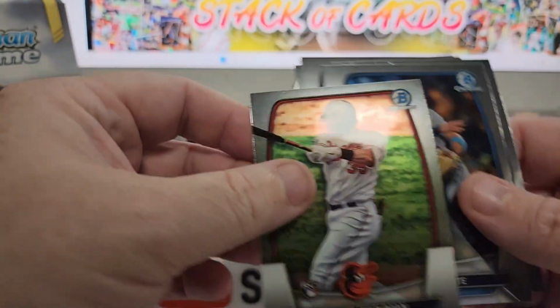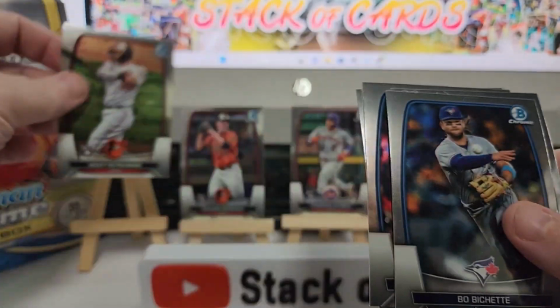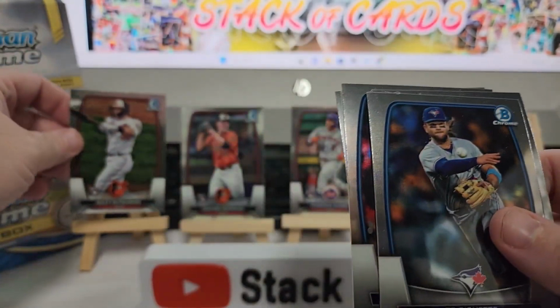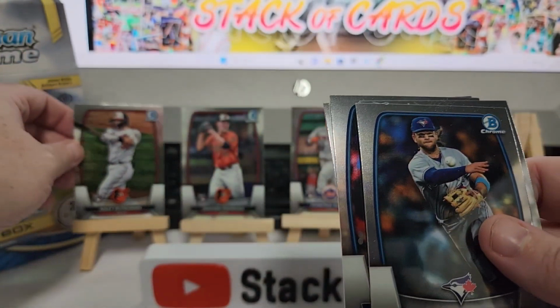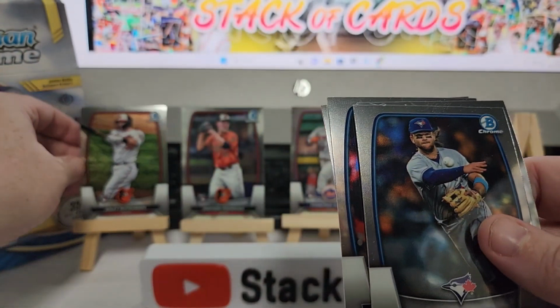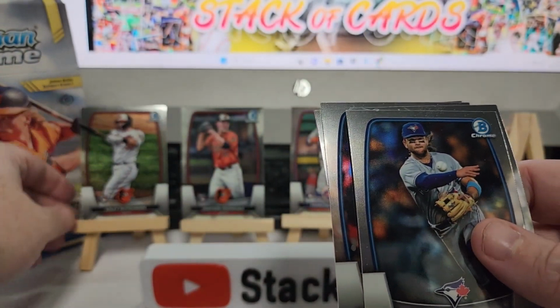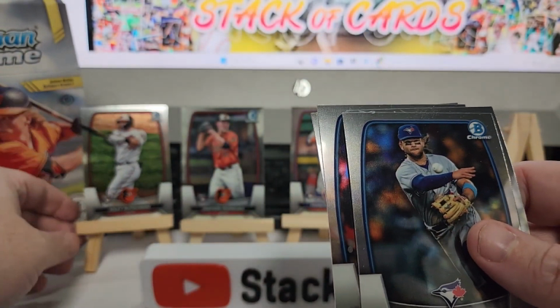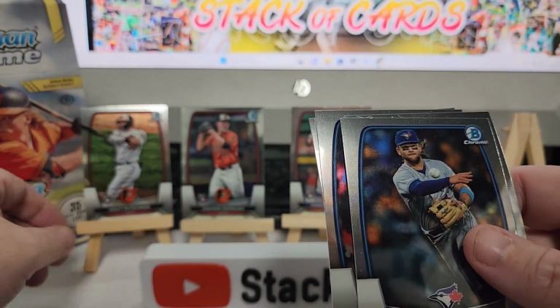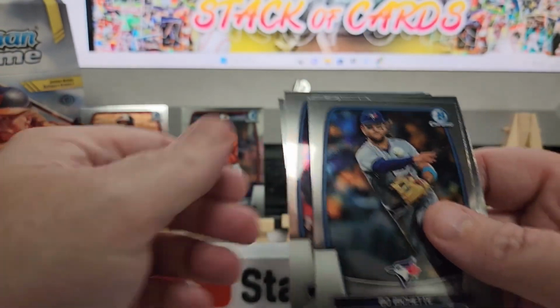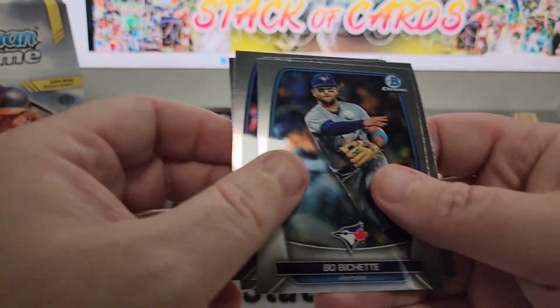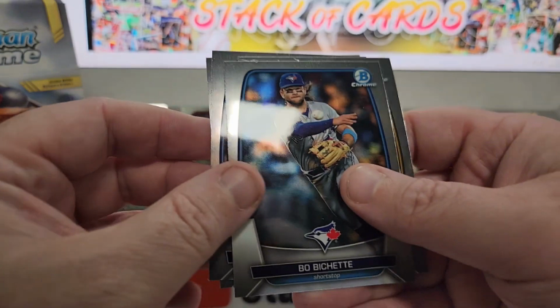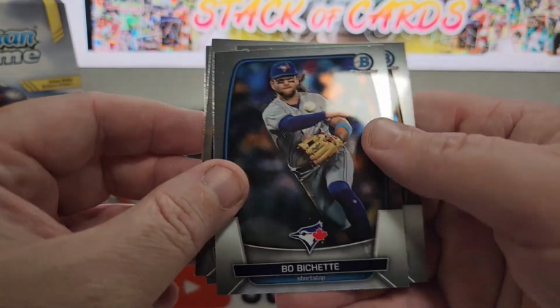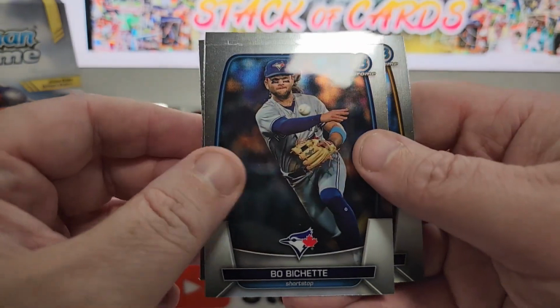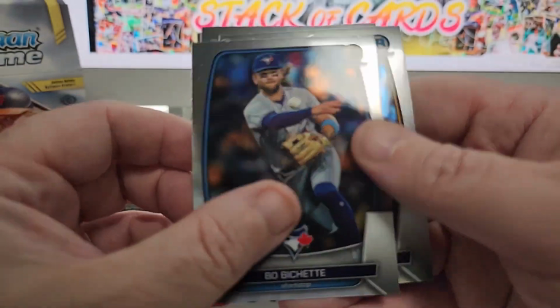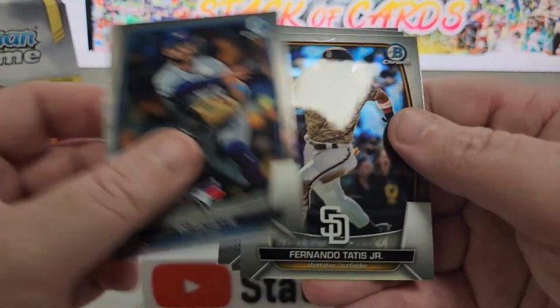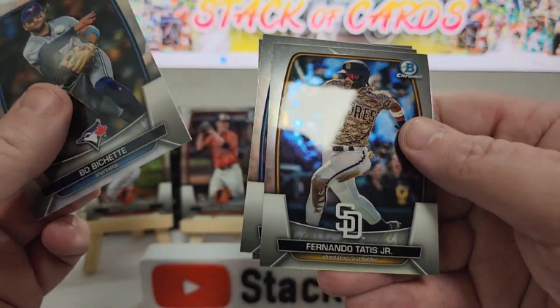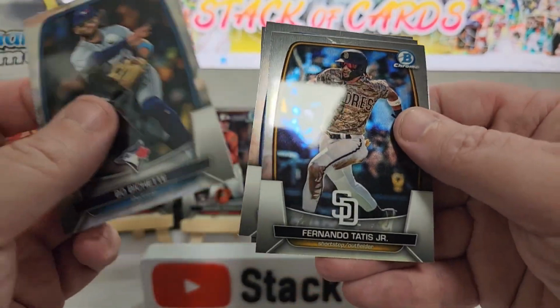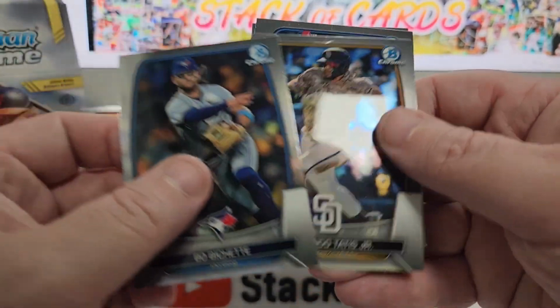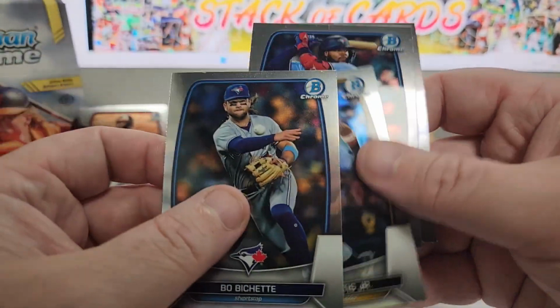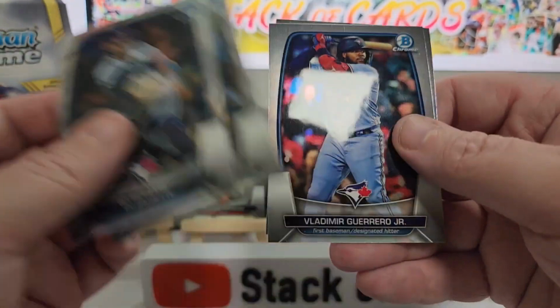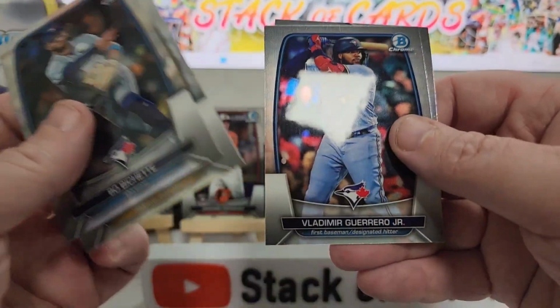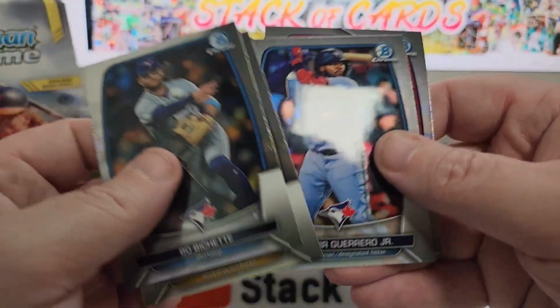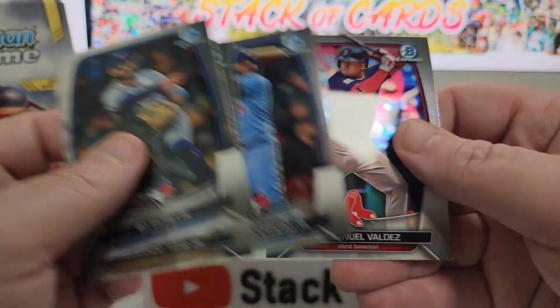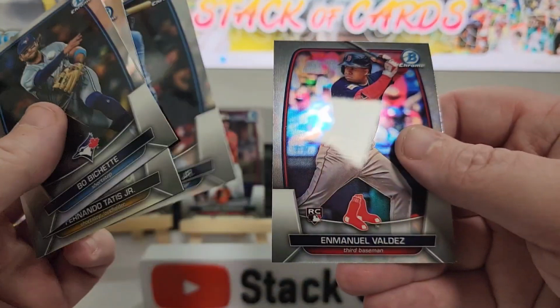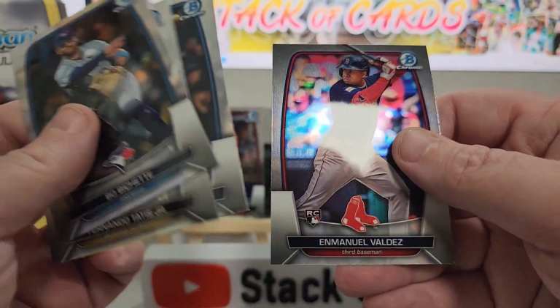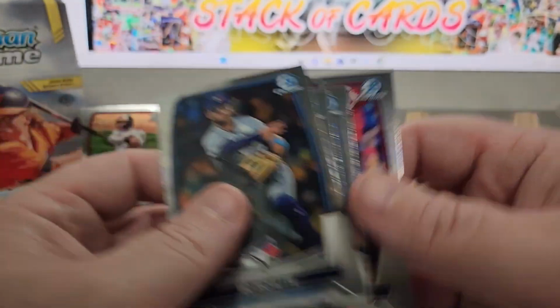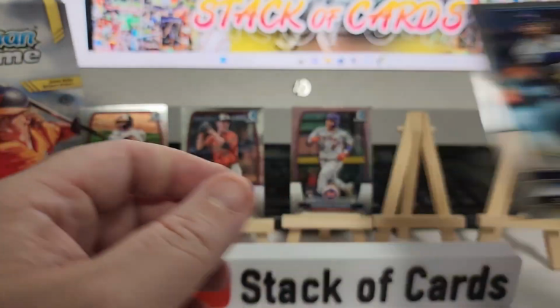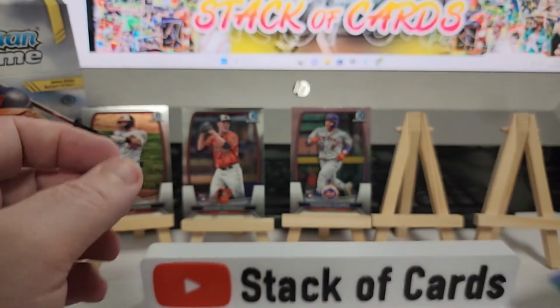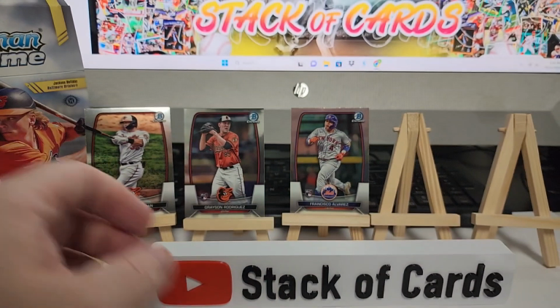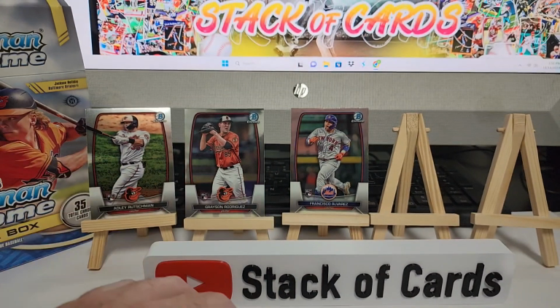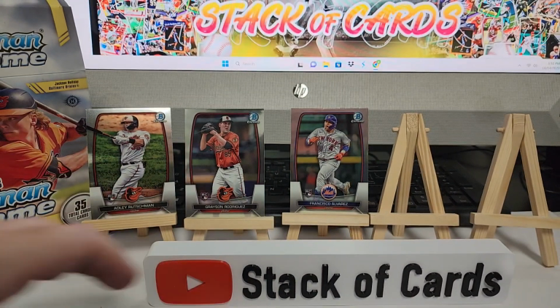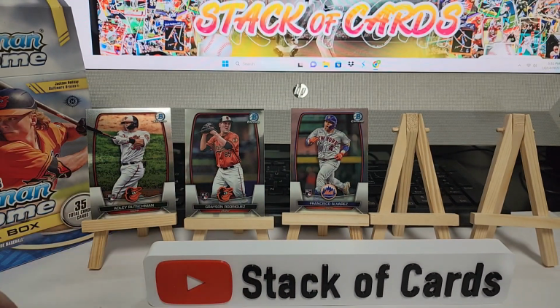Here's Adley — Adley Rutschman, I should say. Beau Bichette — great player. Tatis — supposed to be a great player. A couple of good cards.